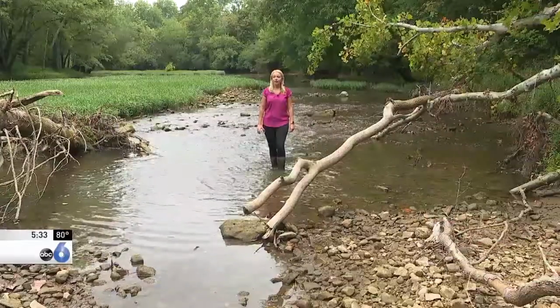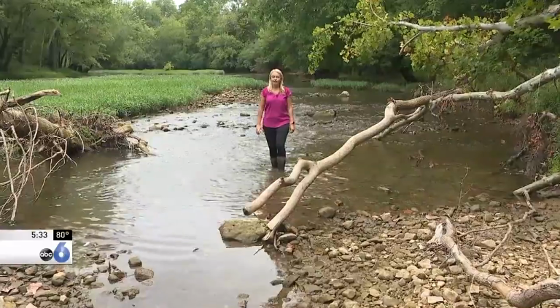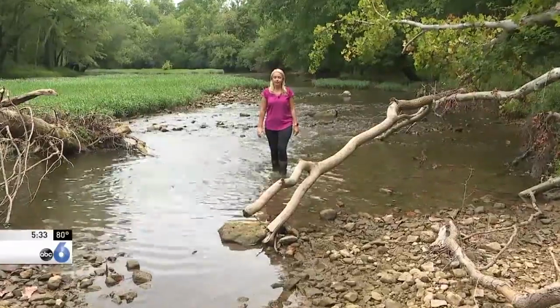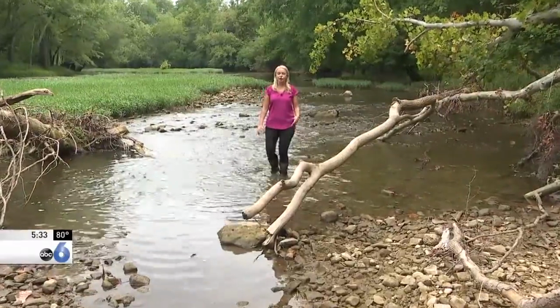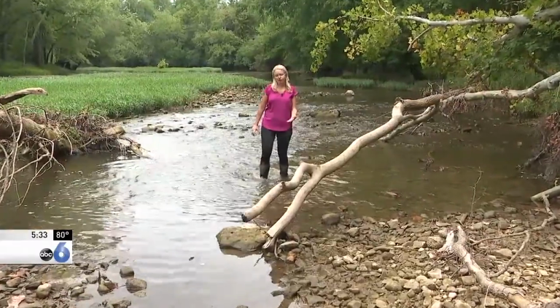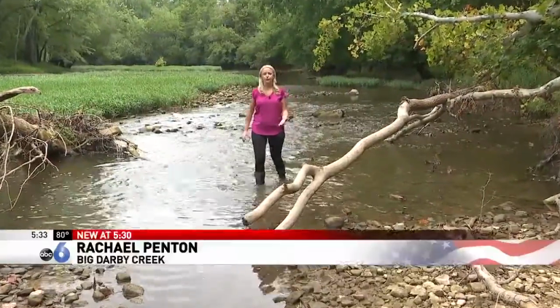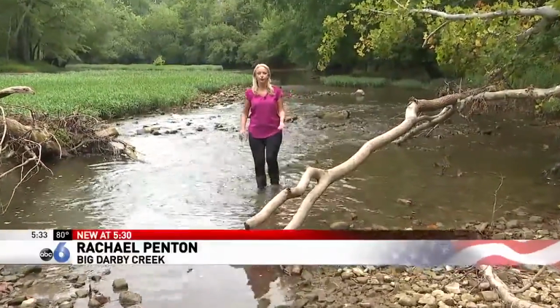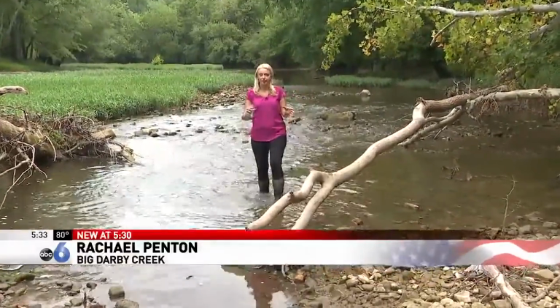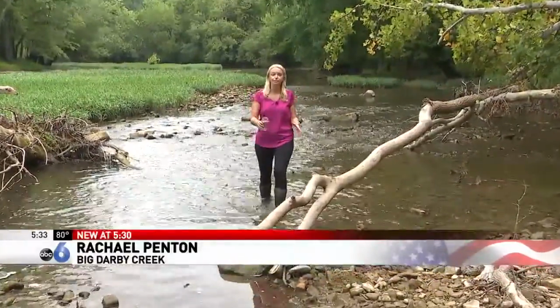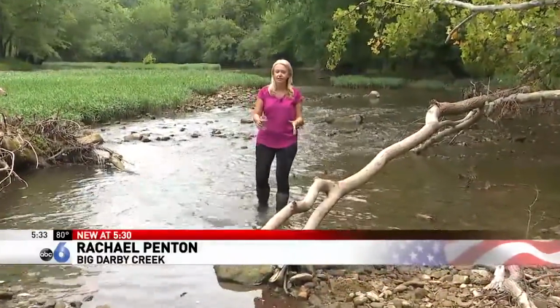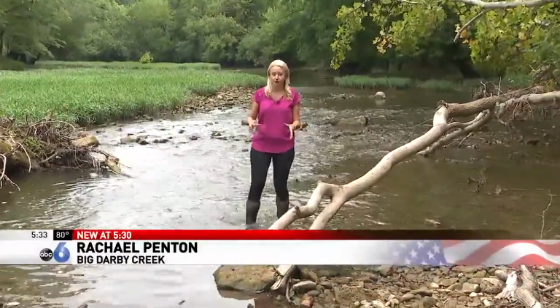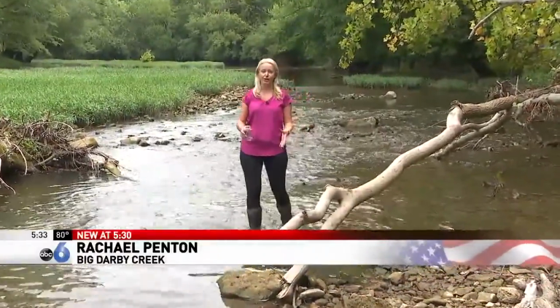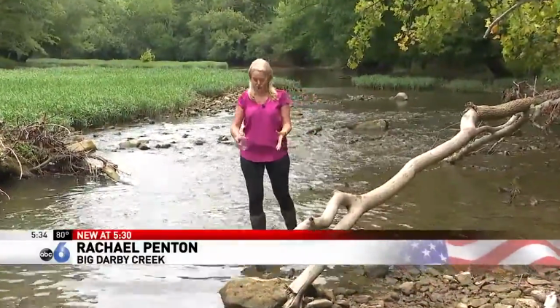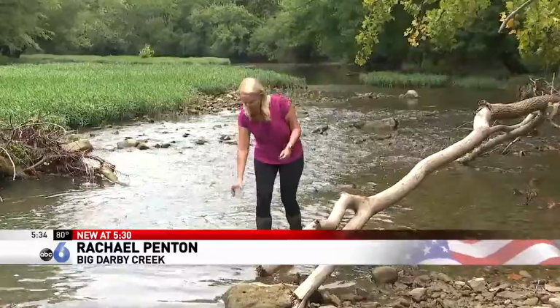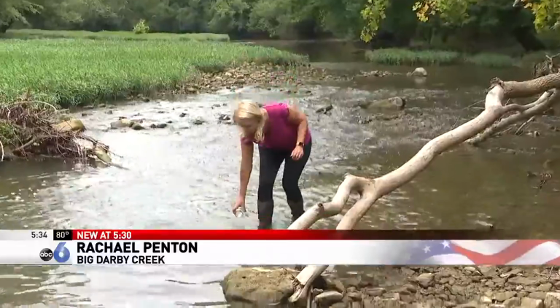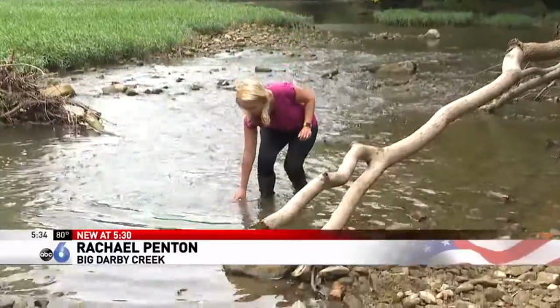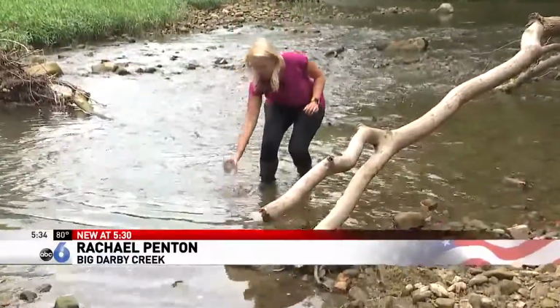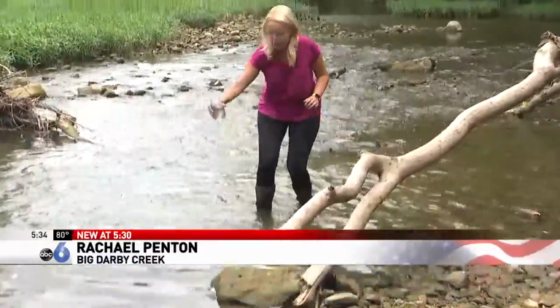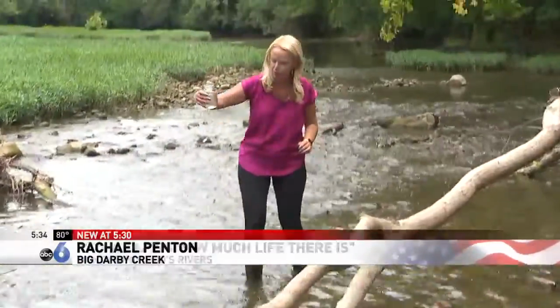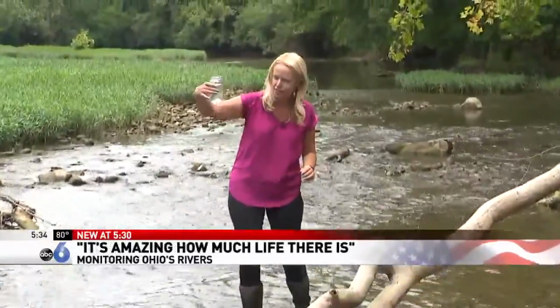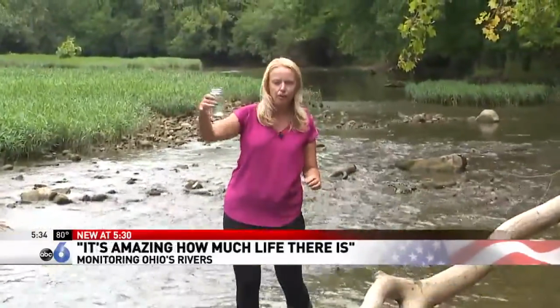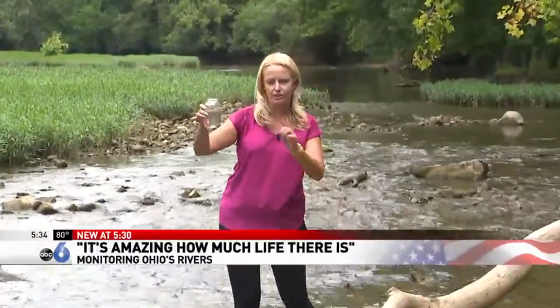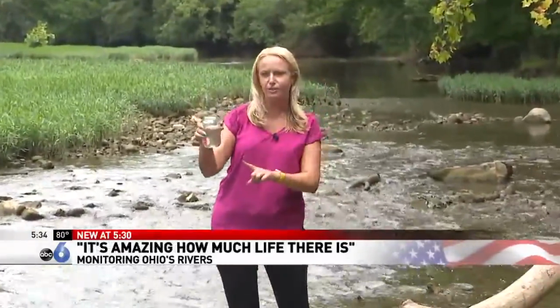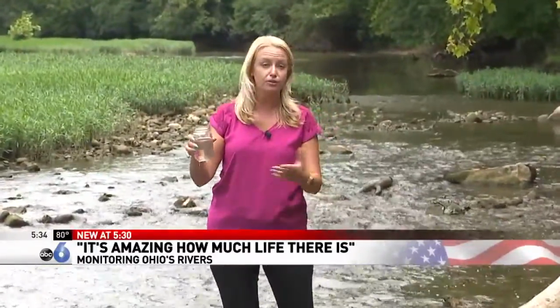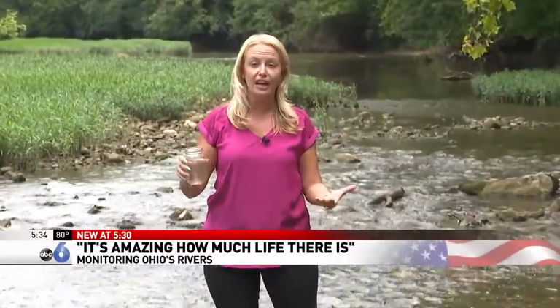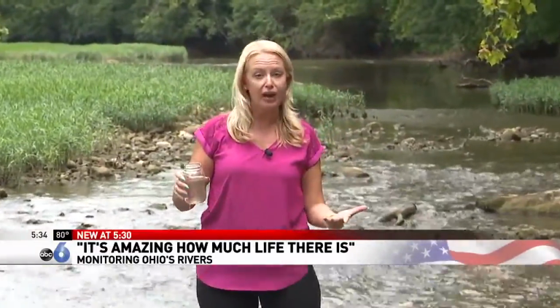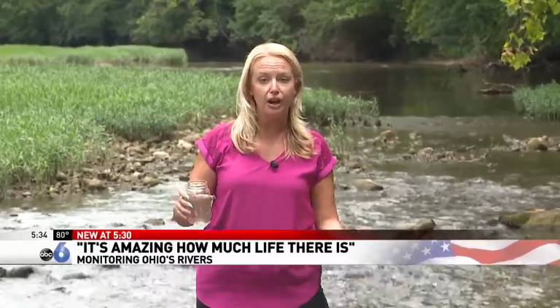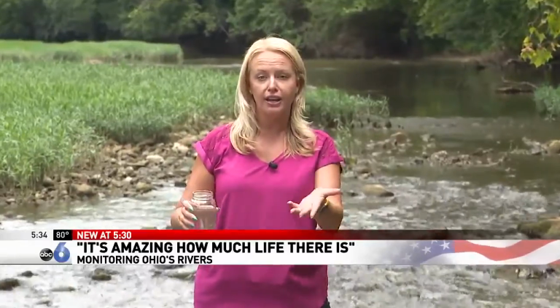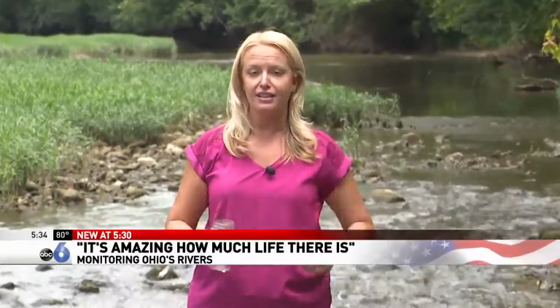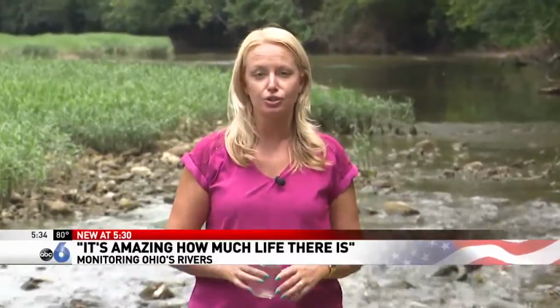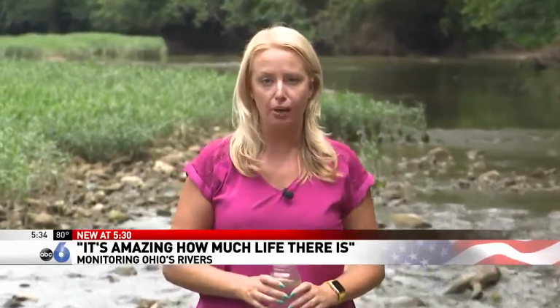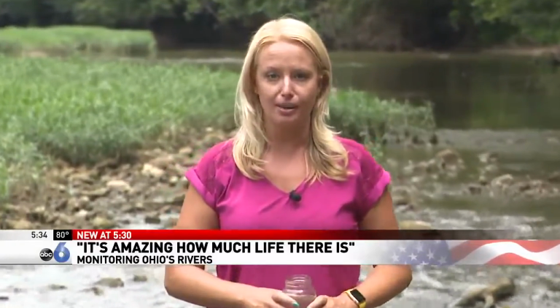For the last 50 years, the Ohio Scenic River Program has been committed to conservation here in Central Ohio. One of the ways they do that is by searching for tiny organisms in the rivers to find out how healthy they are — and they say they could use your help this summer.